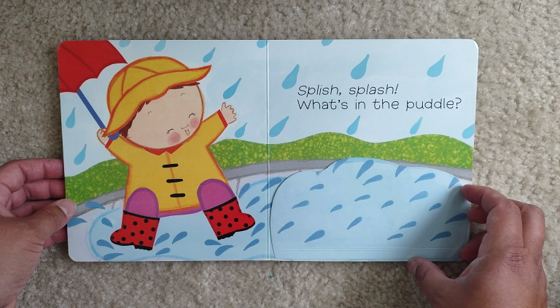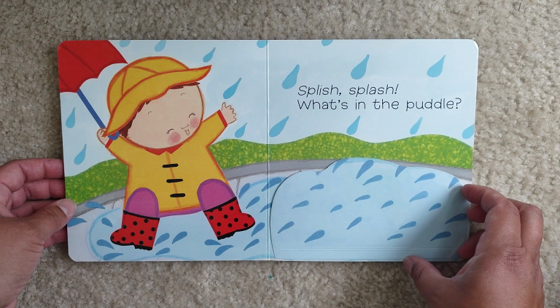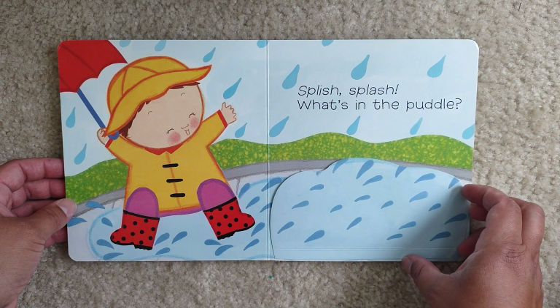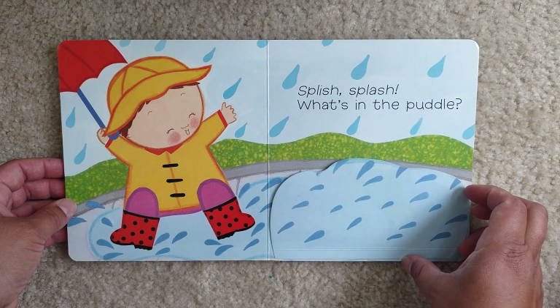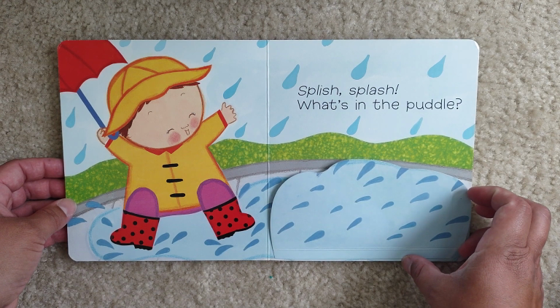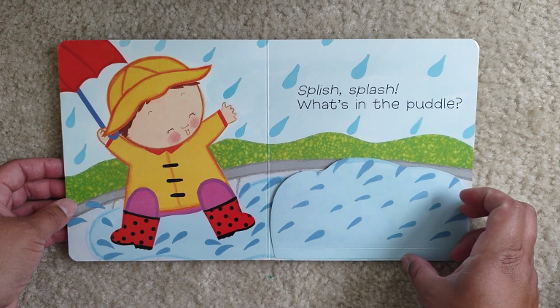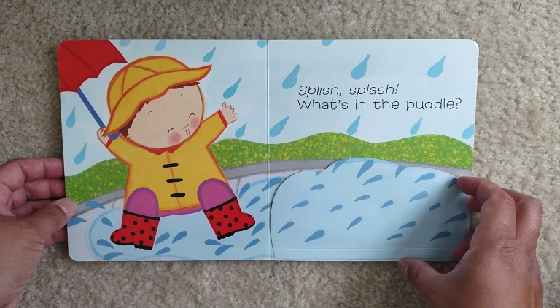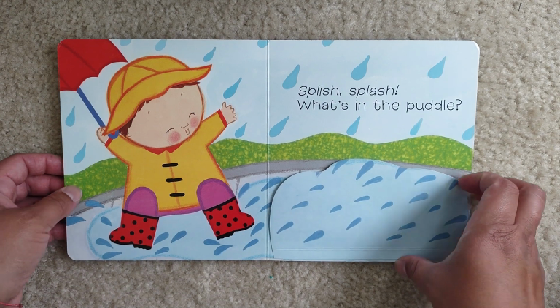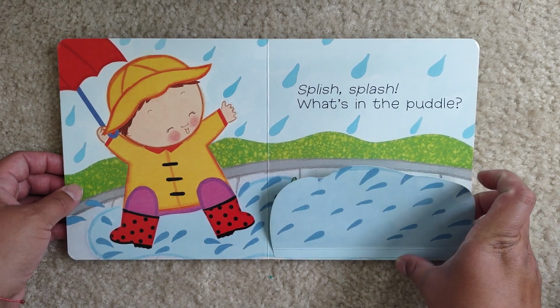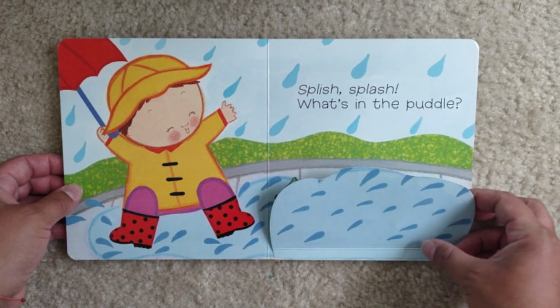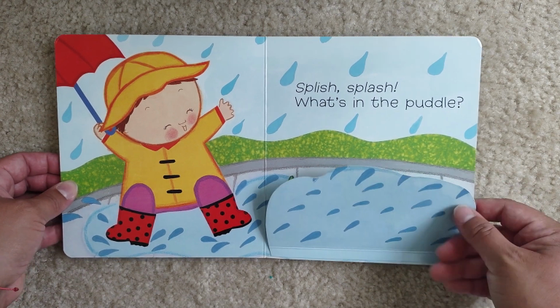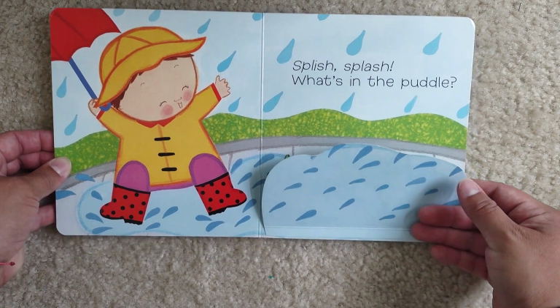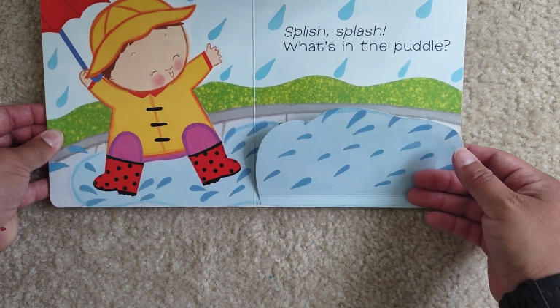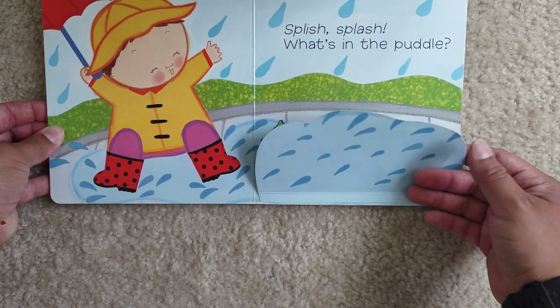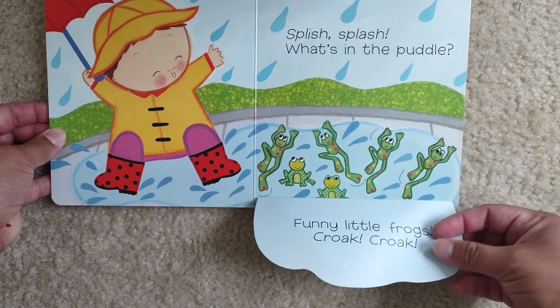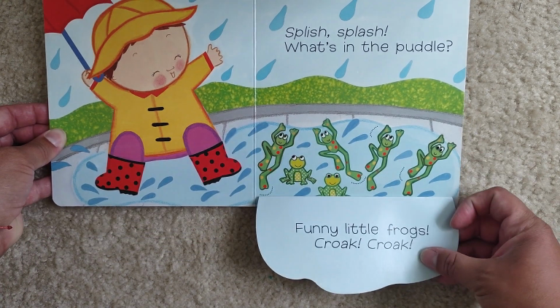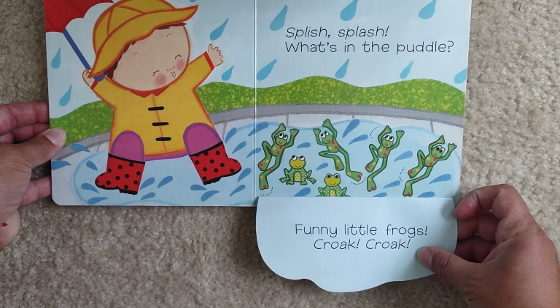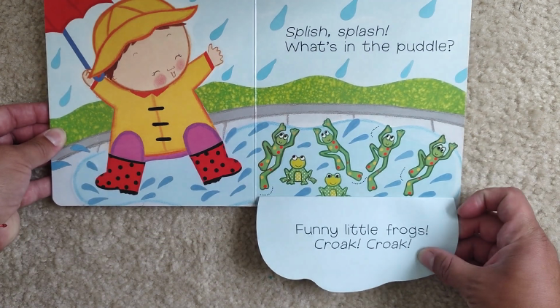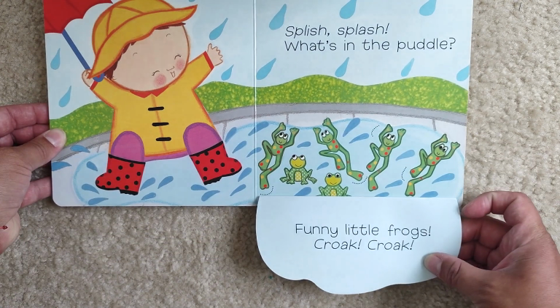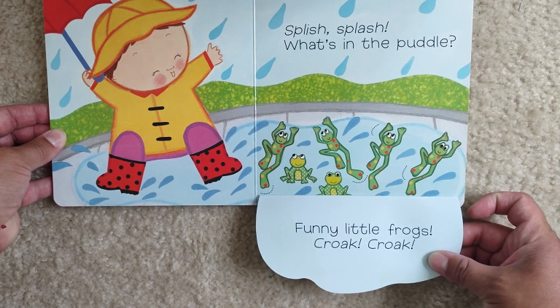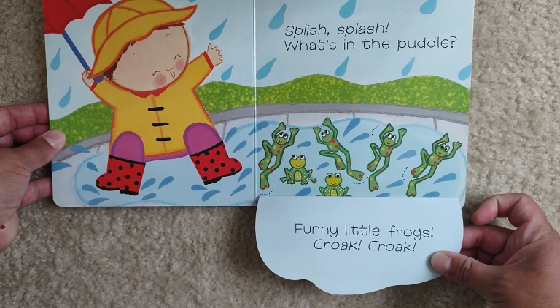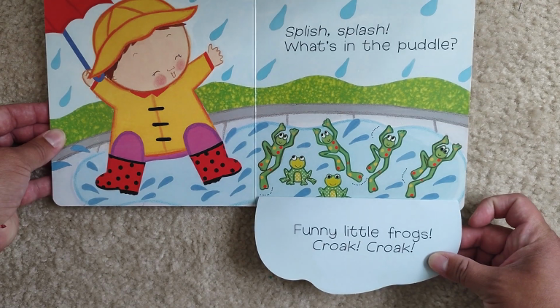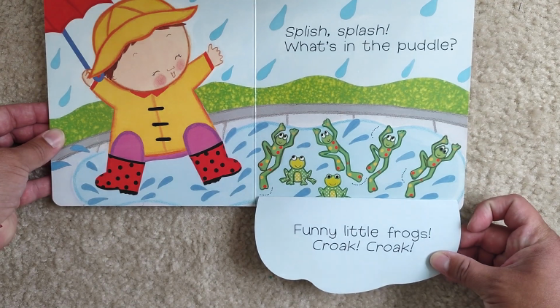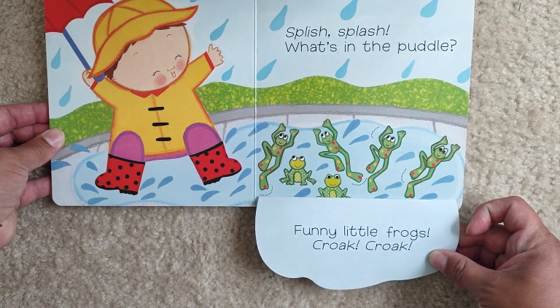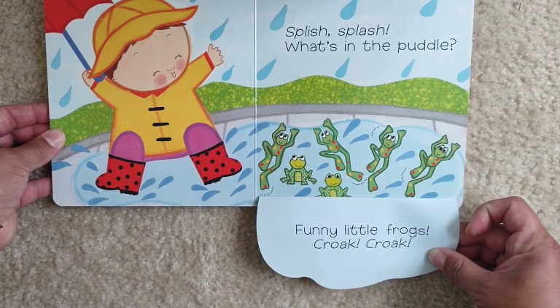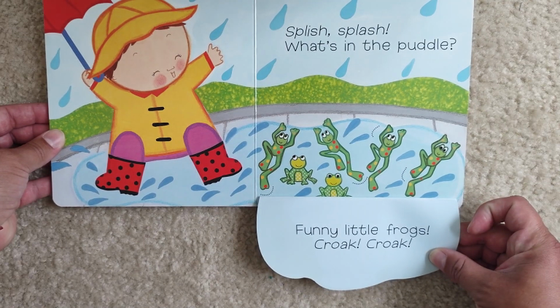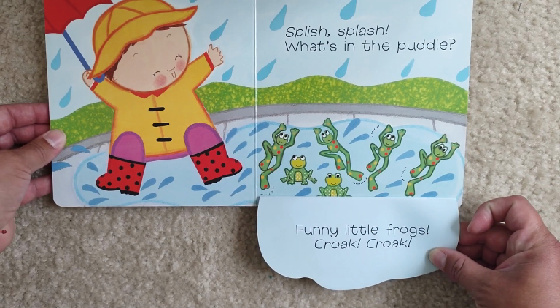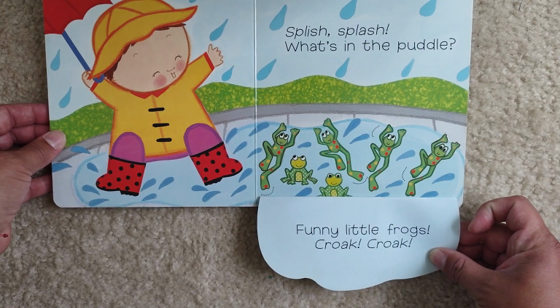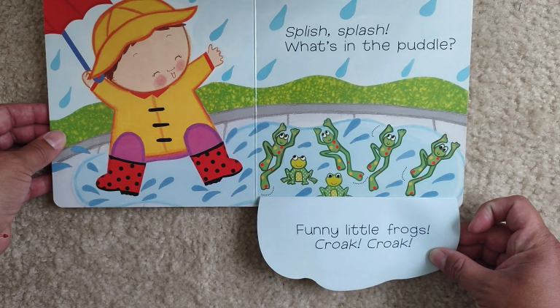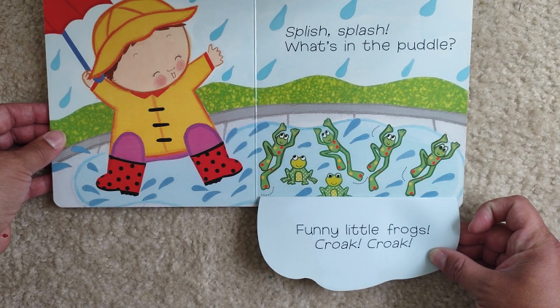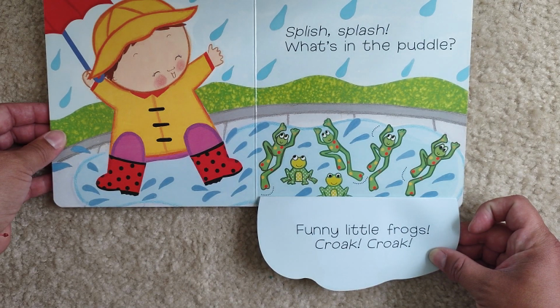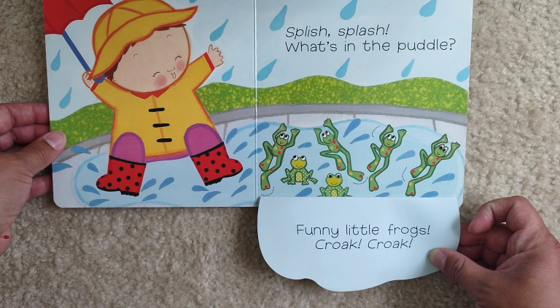What's in the puddle? Any ideas? Oh, funny little frogs. Croak, croak.